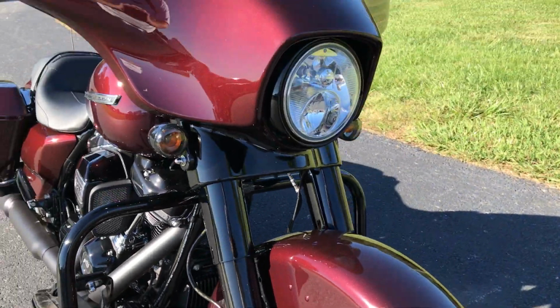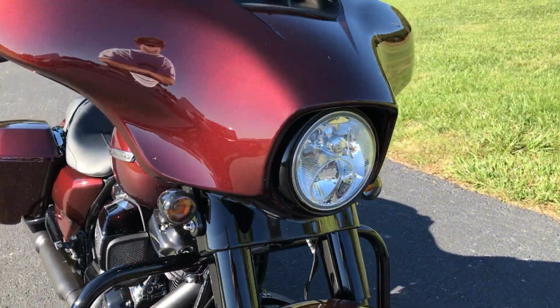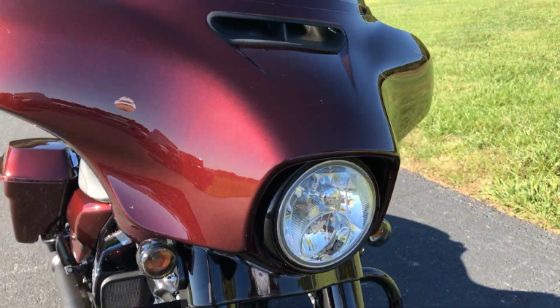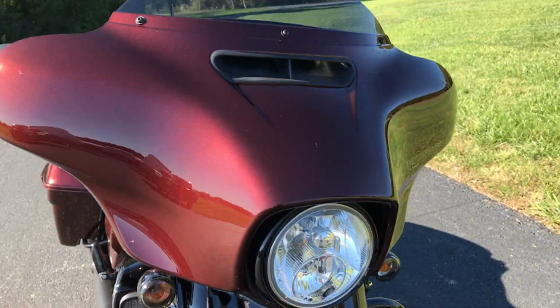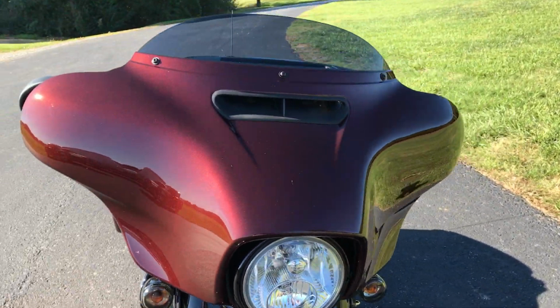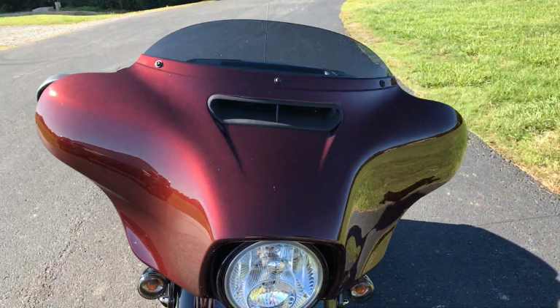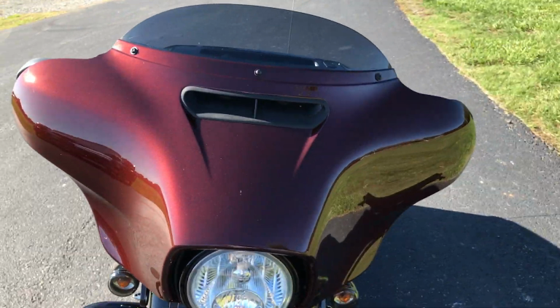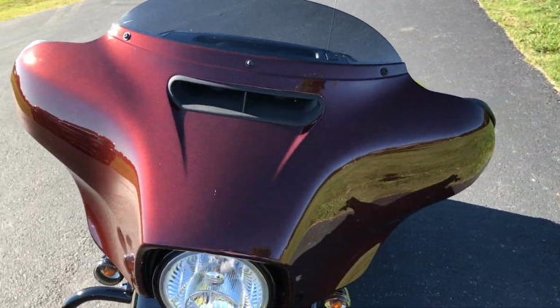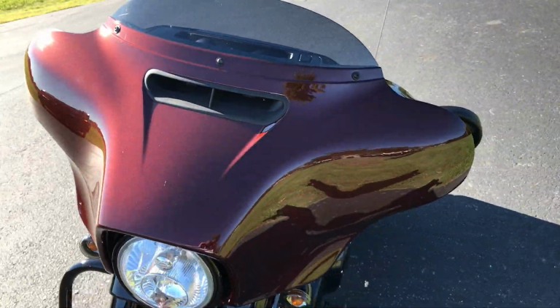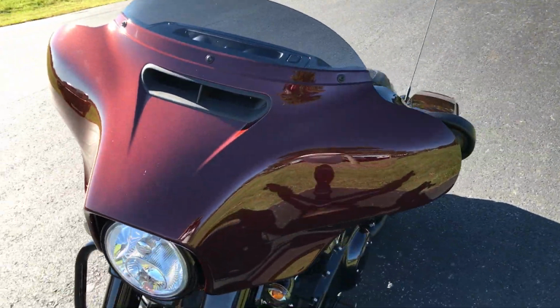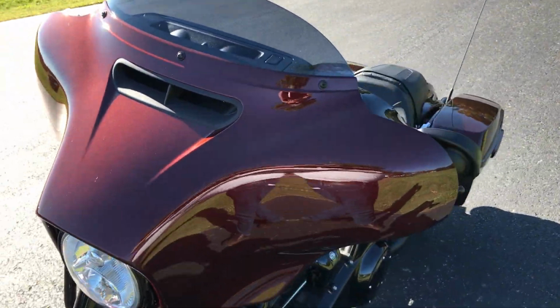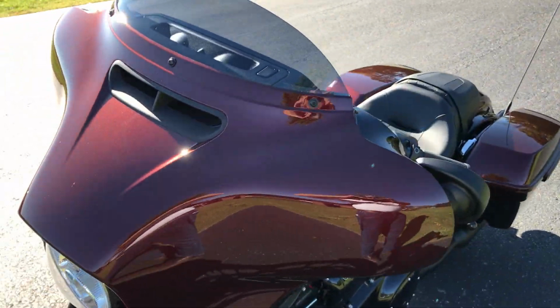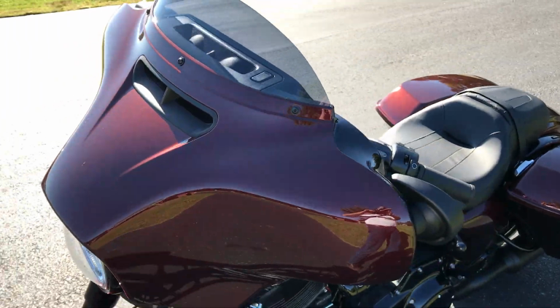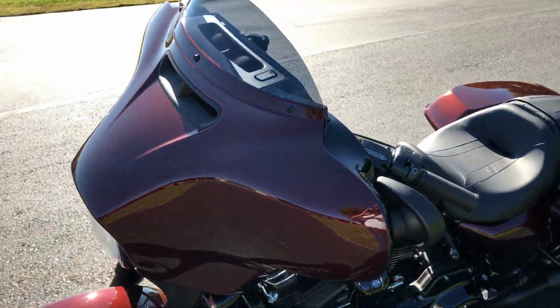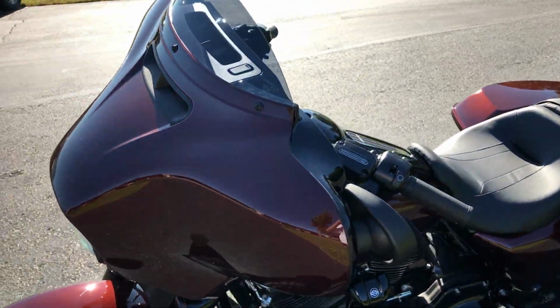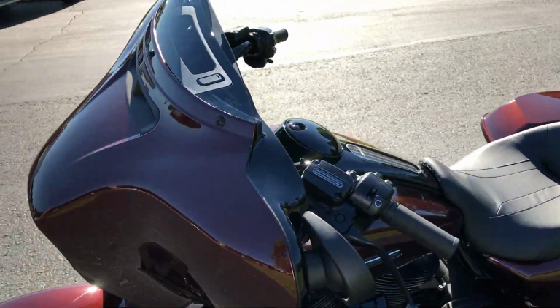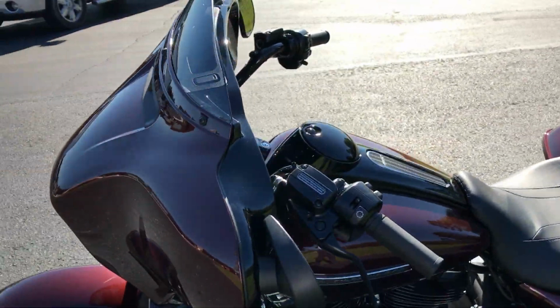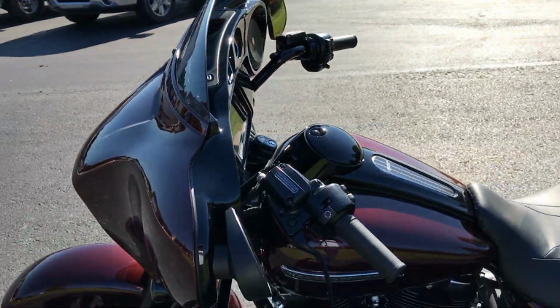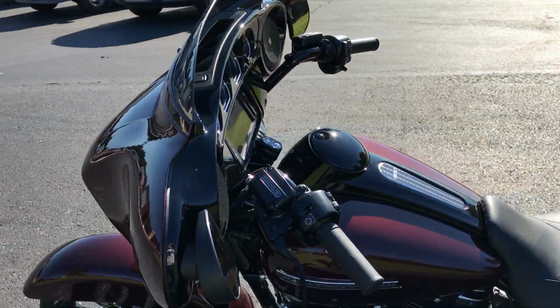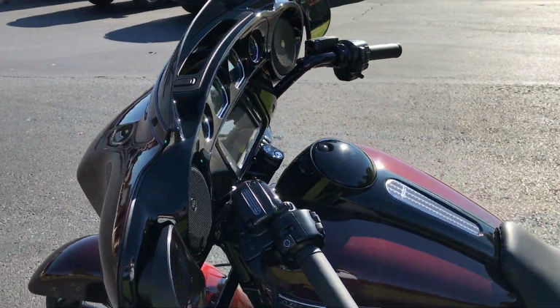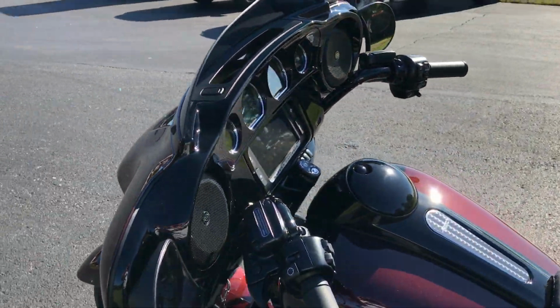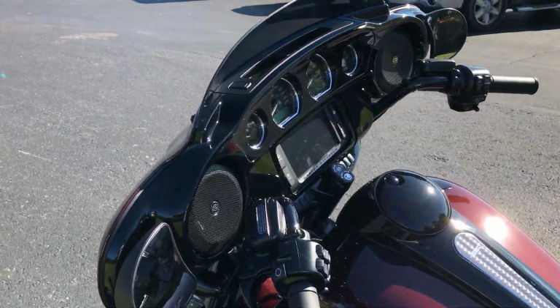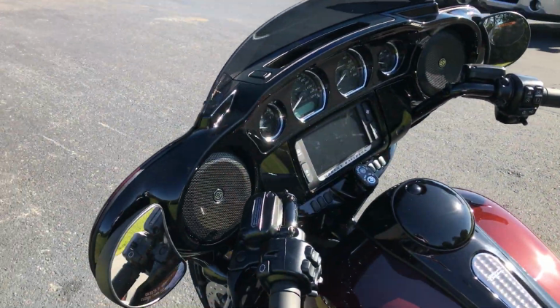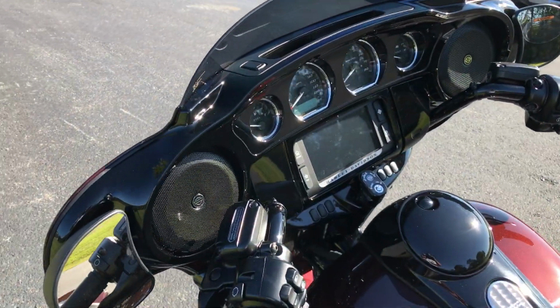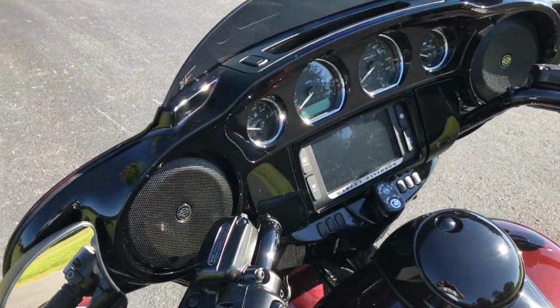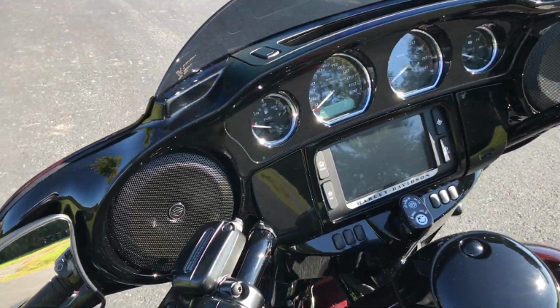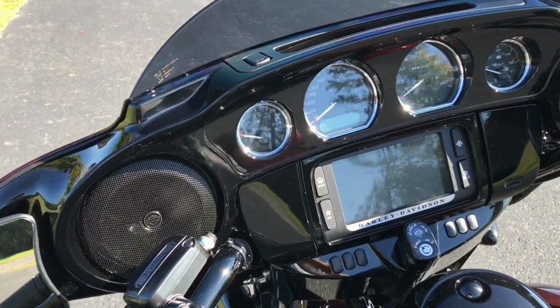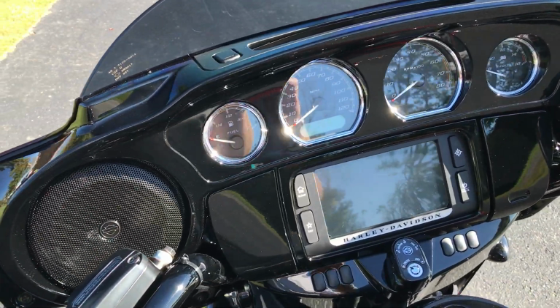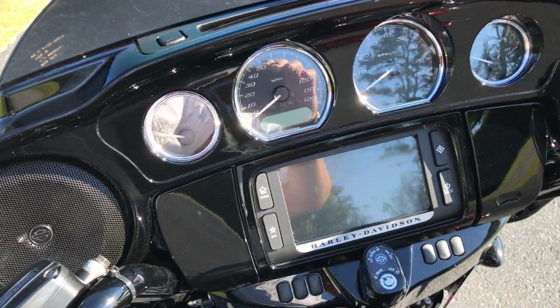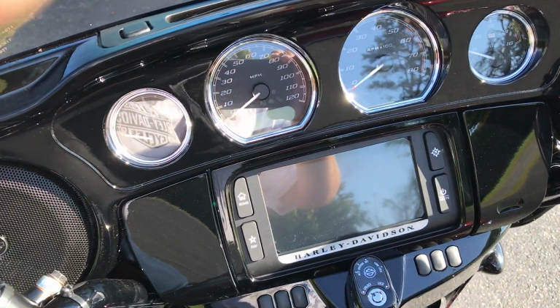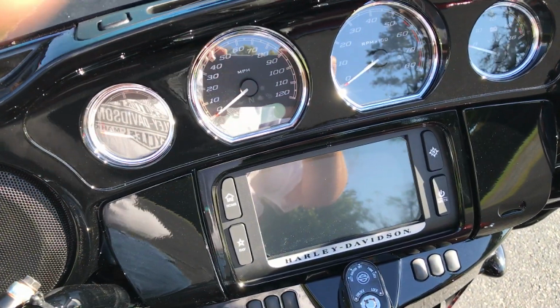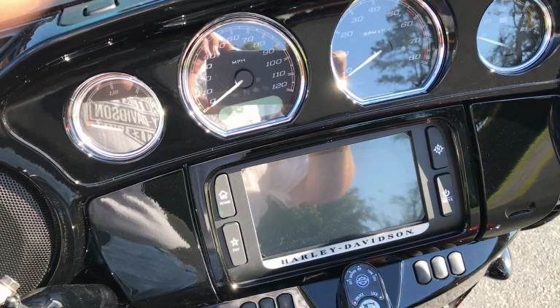We've got the dual halogen headlight and the split-stream air vent on the Batwing fairing, which reduces head buffeting by equalizing pressure between the front and the rear of the fairing. Gloss finish on the inside of that fairing.